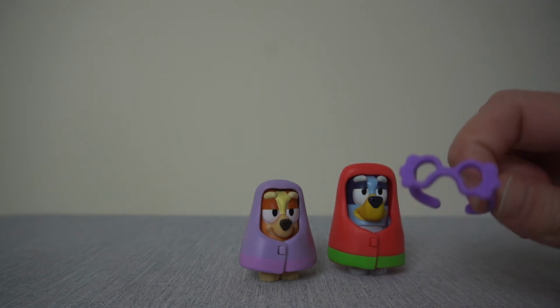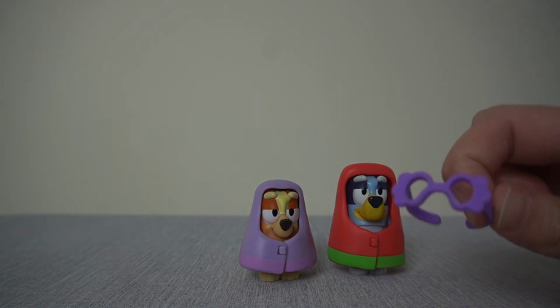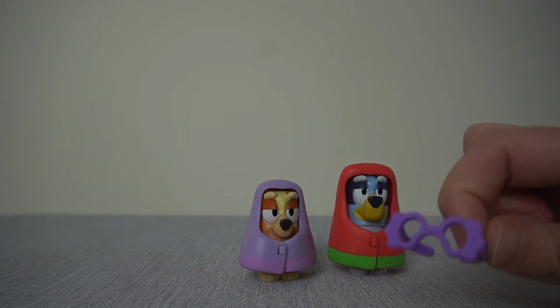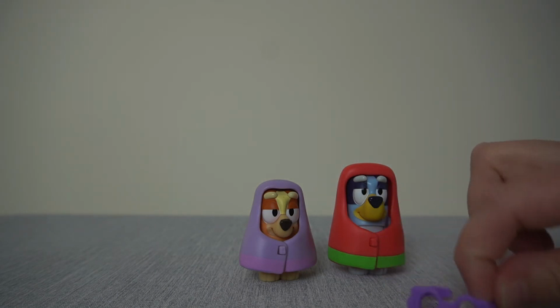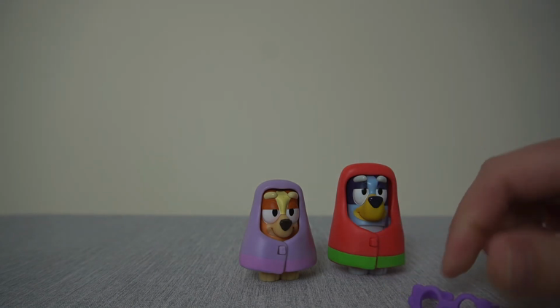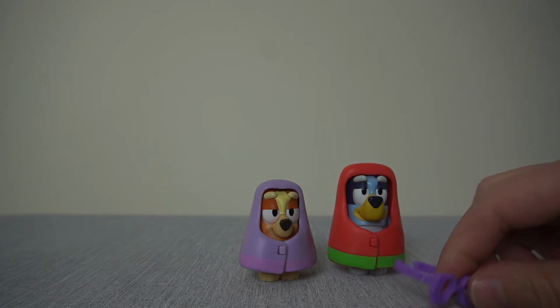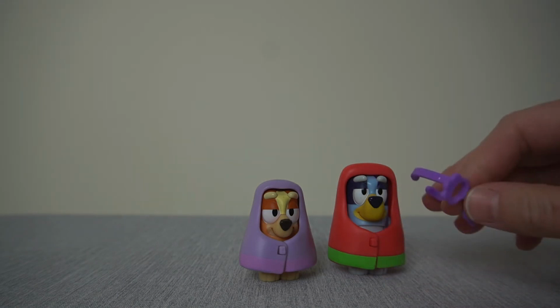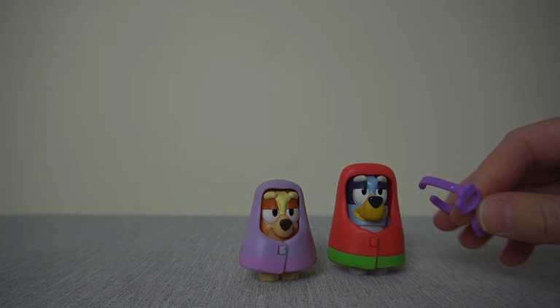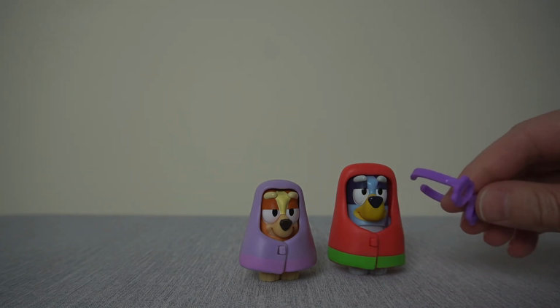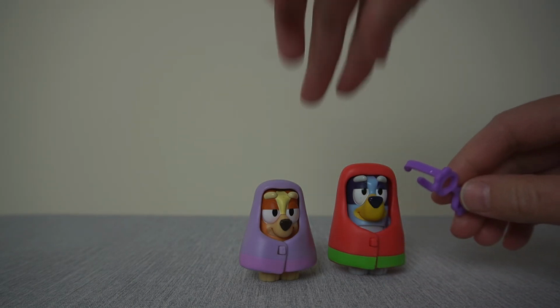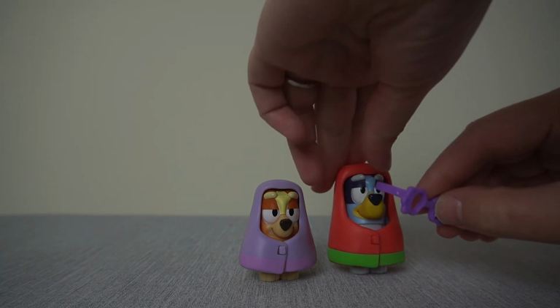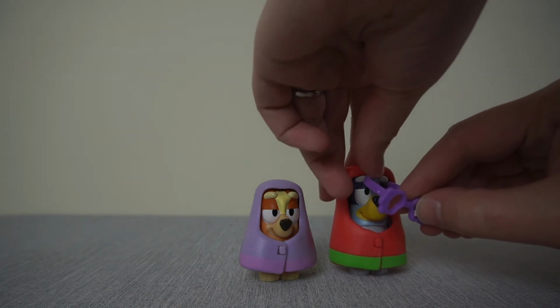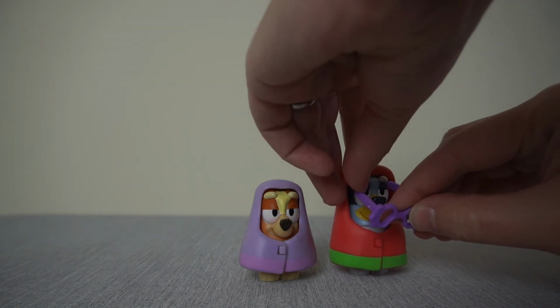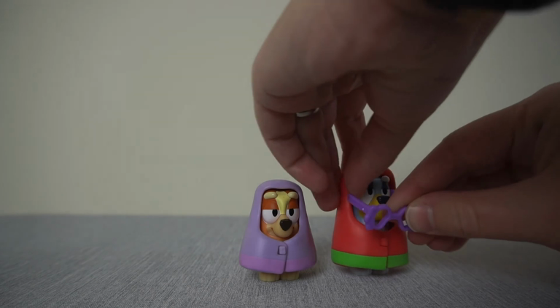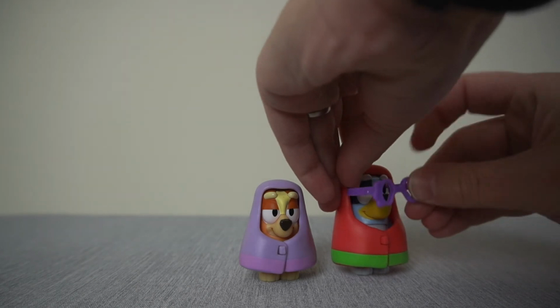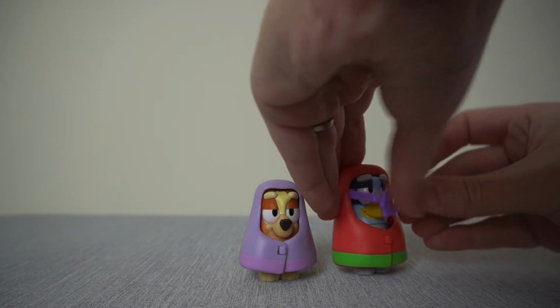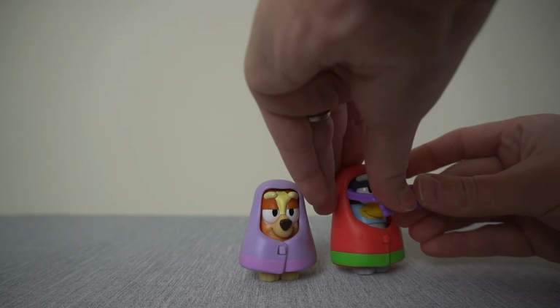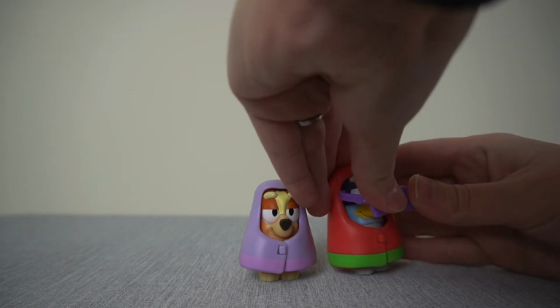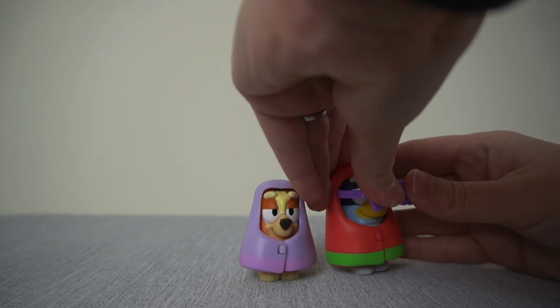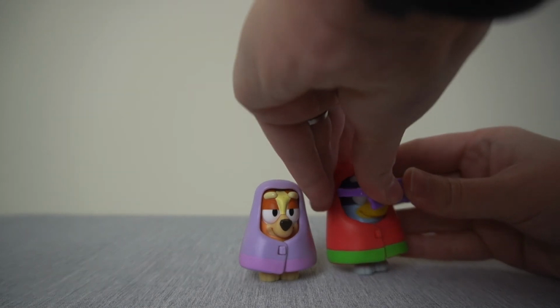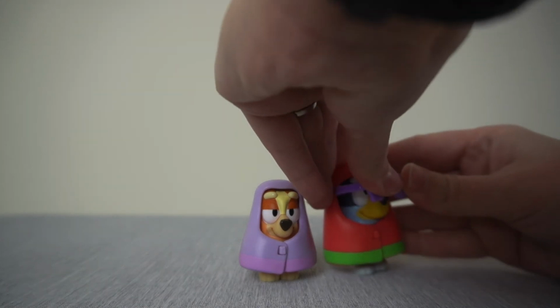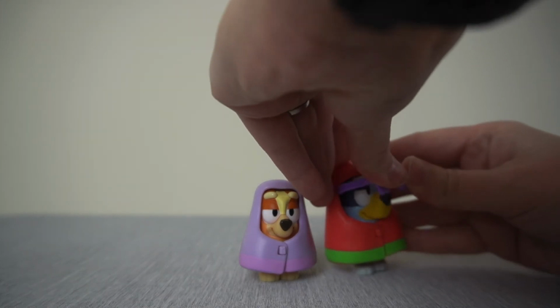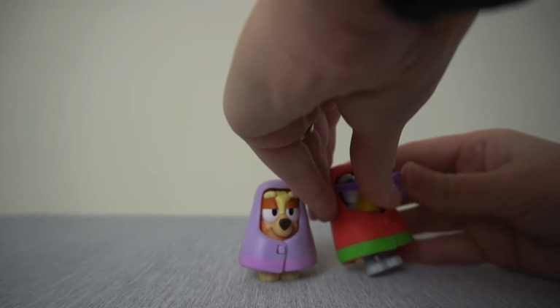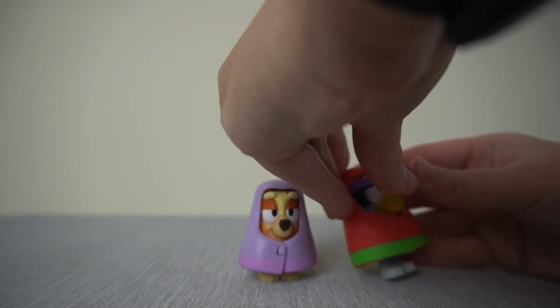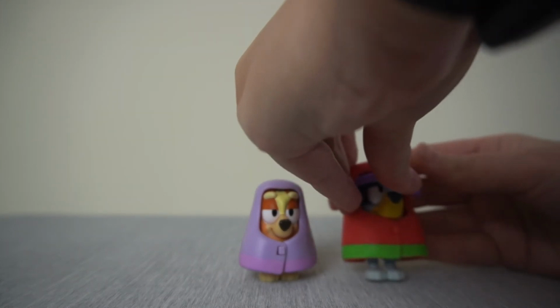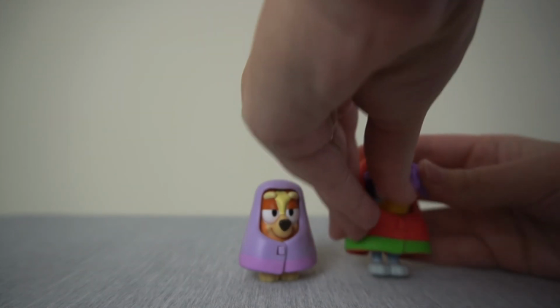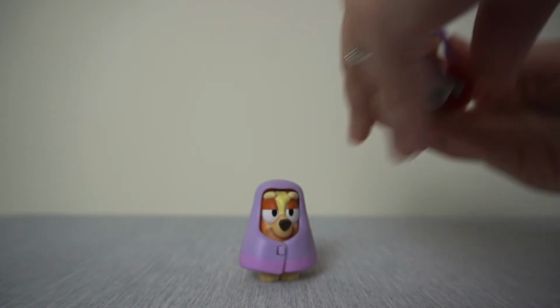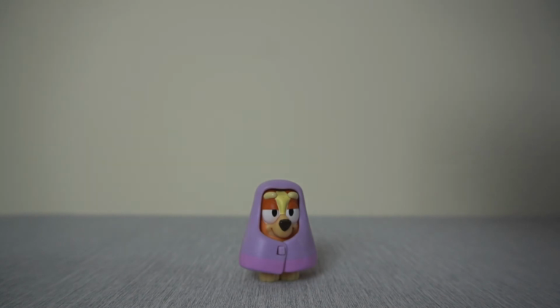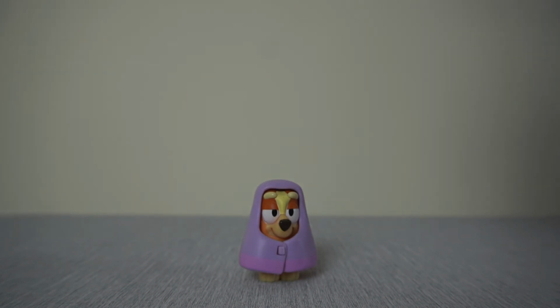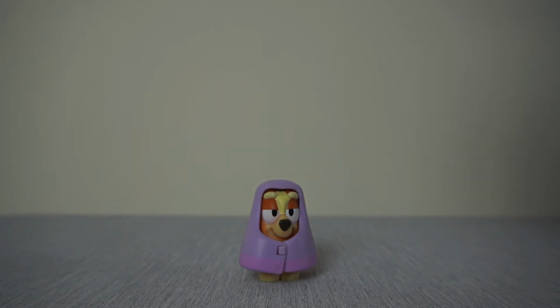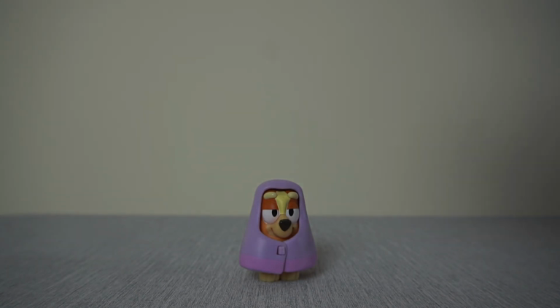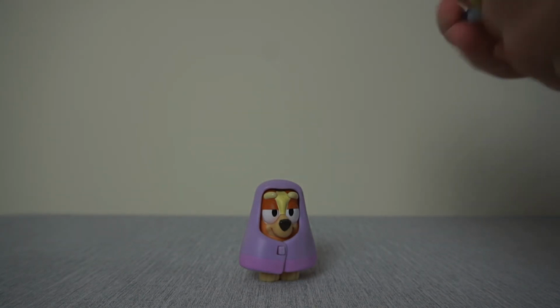The glasses are very fiddly to get on as well — they're for the Bluey doll because Bluey's granny character wears those glasses. It is better to put them on before you put her in the blanket.